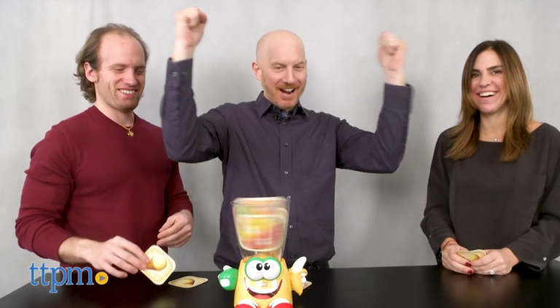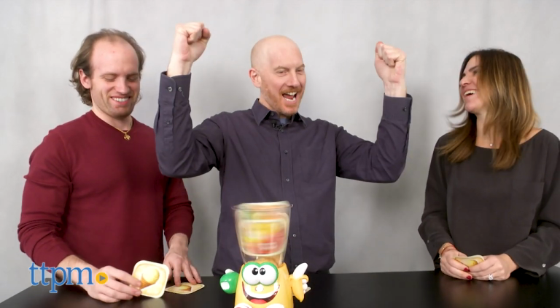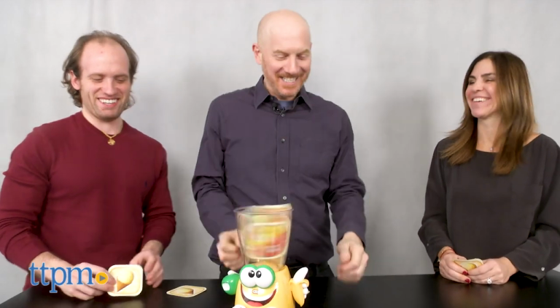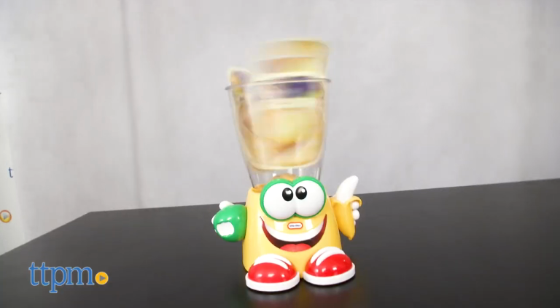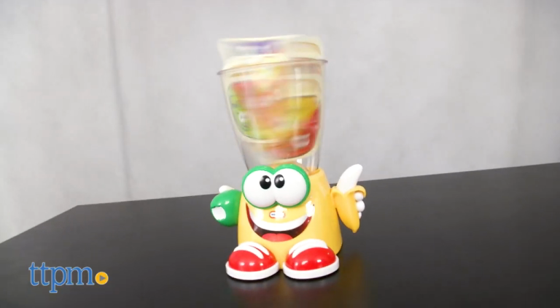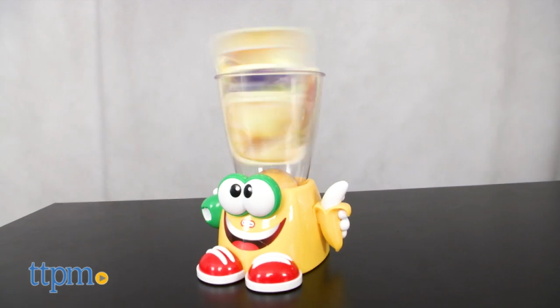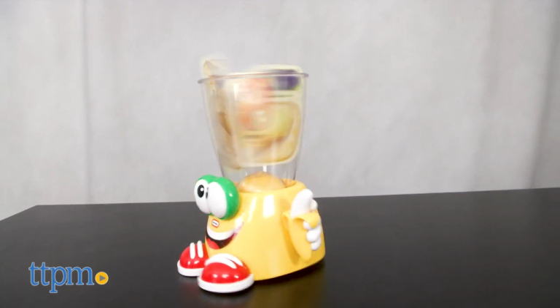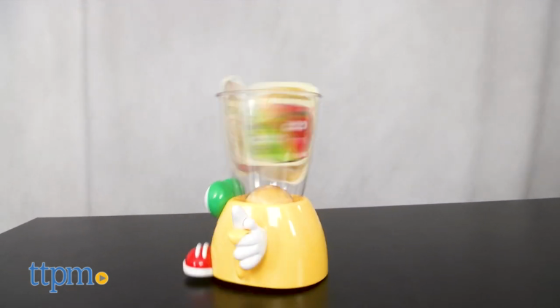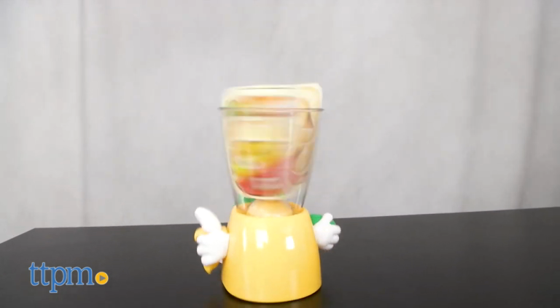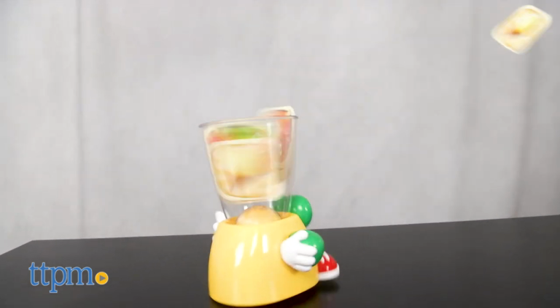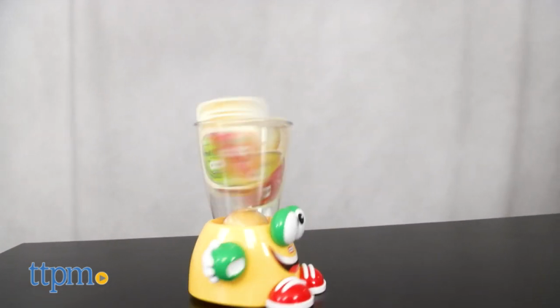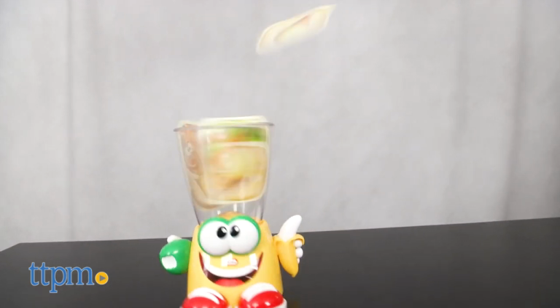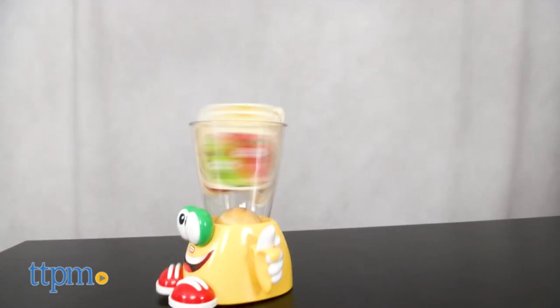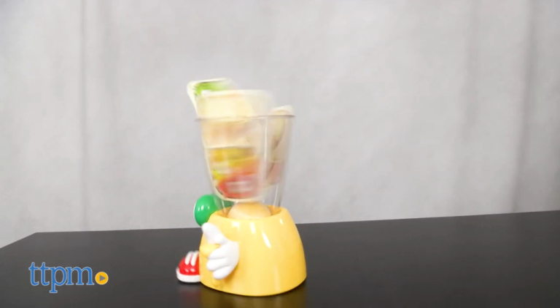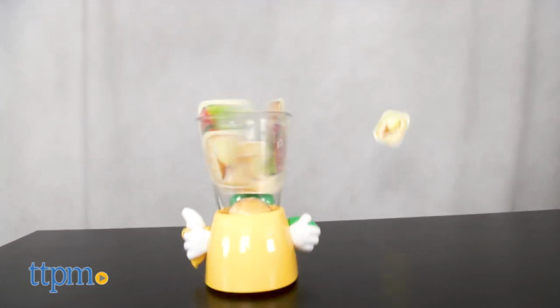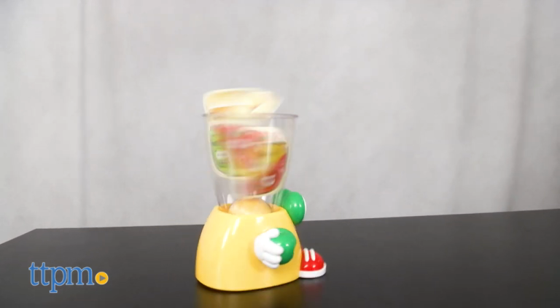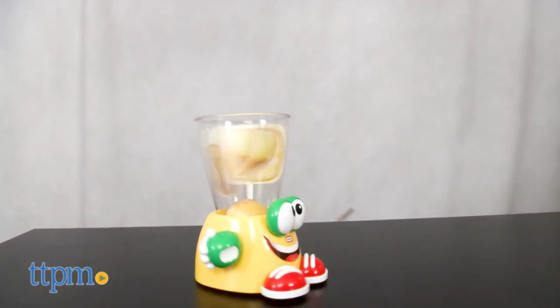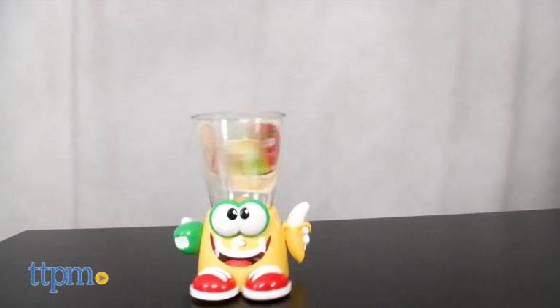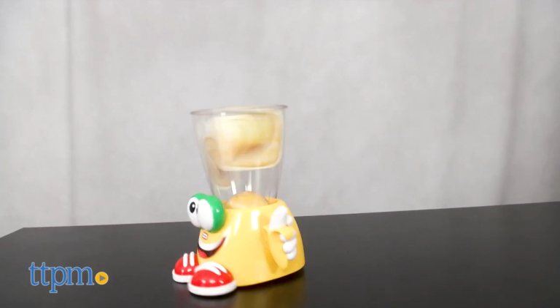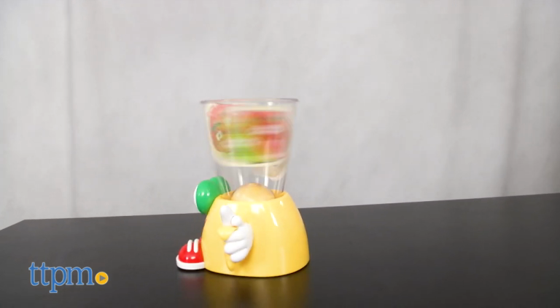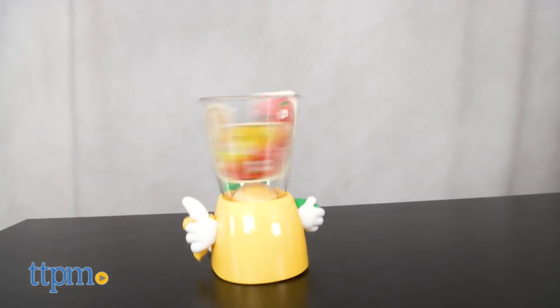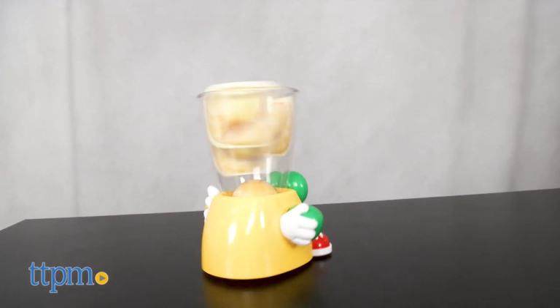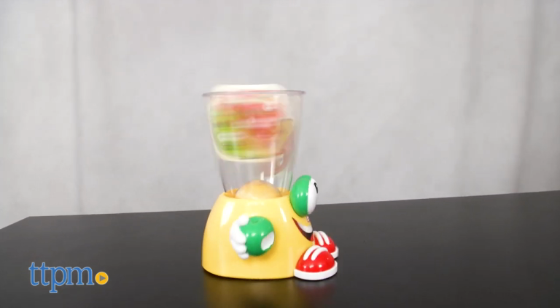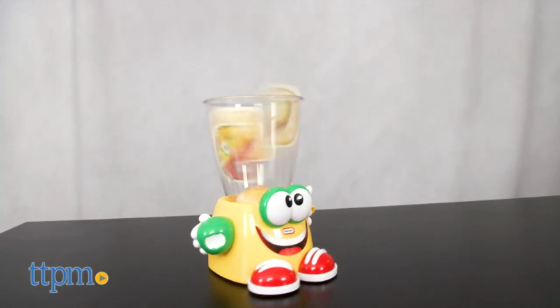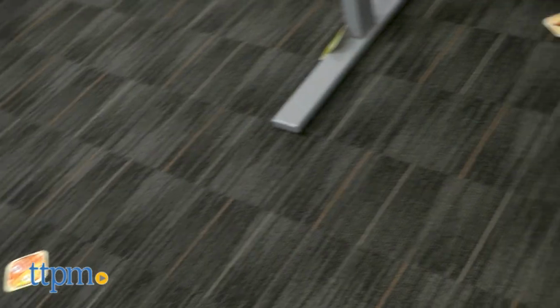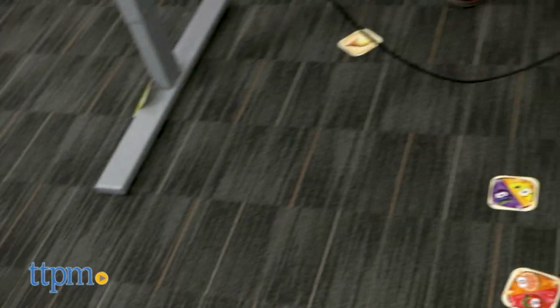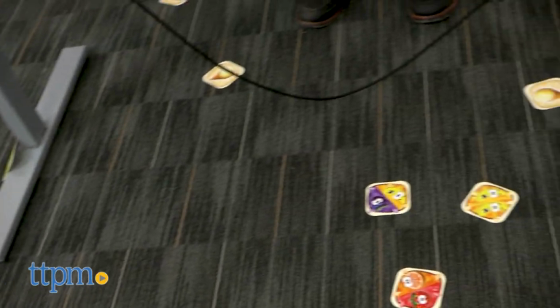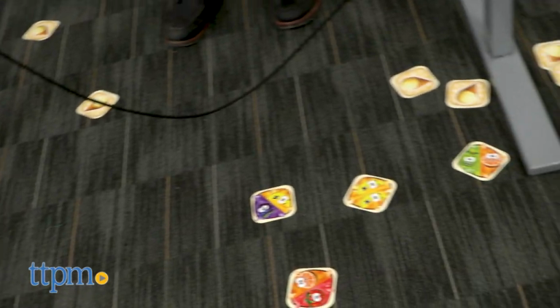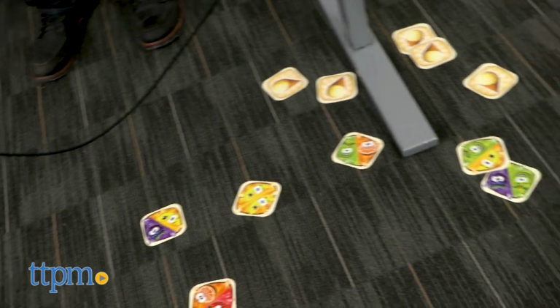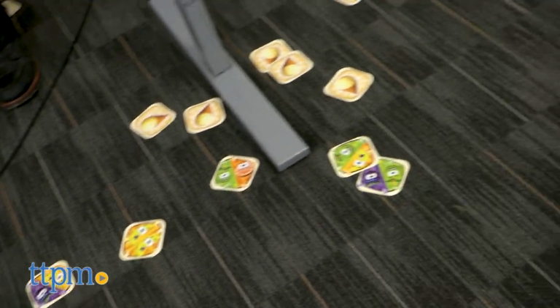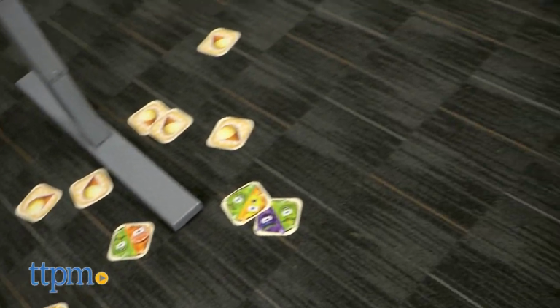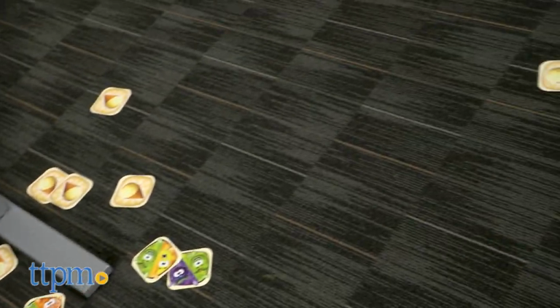Crazy Blender feels like the kind of game that kids will enjoy, but parents might not. It's a bit noisy and cards will go flying, but I still think this game is fun and fruity, so please don't let any of my hesitations sour your opinion.